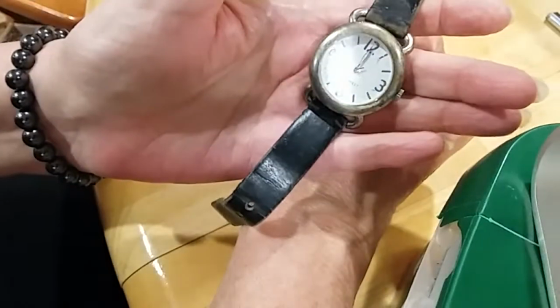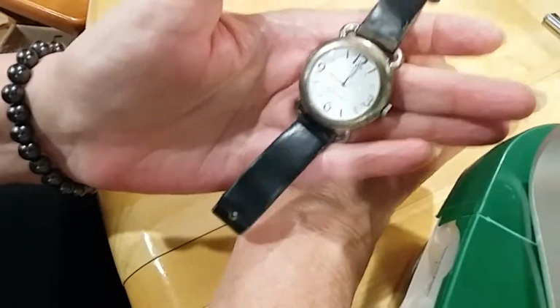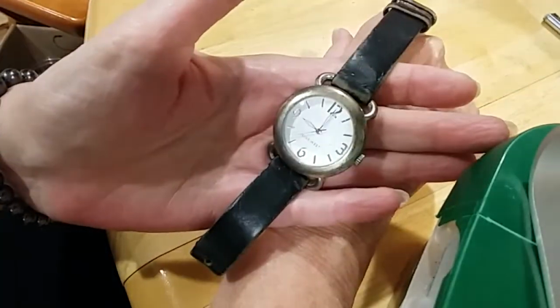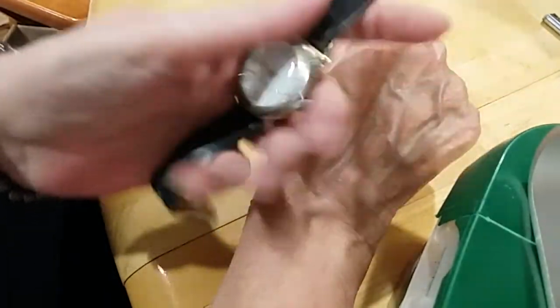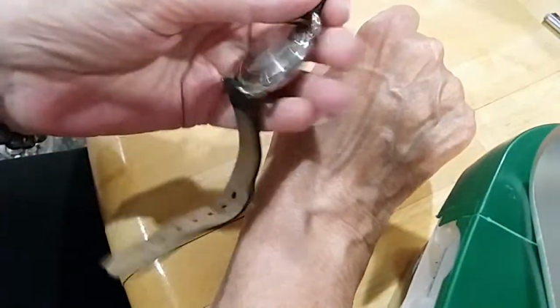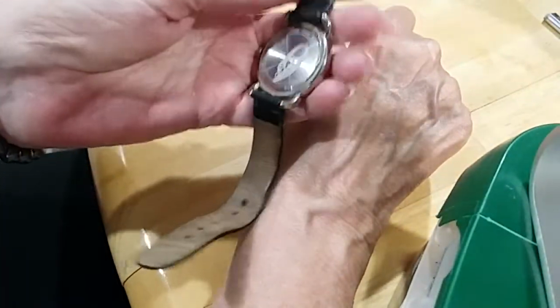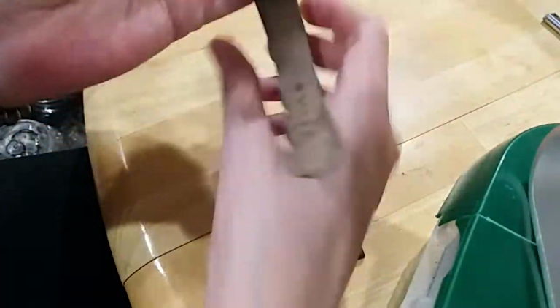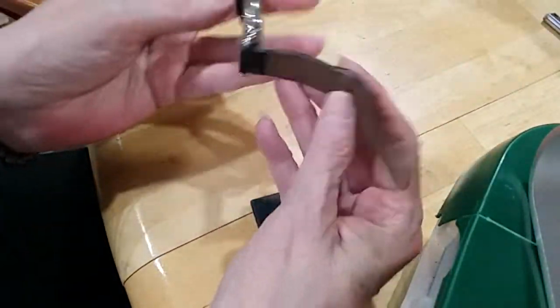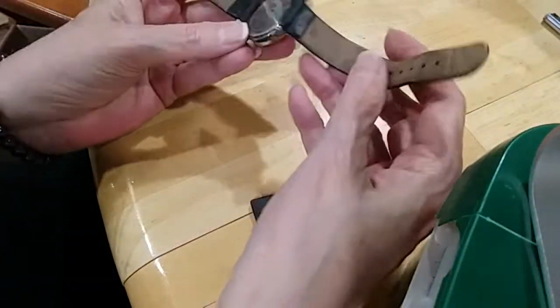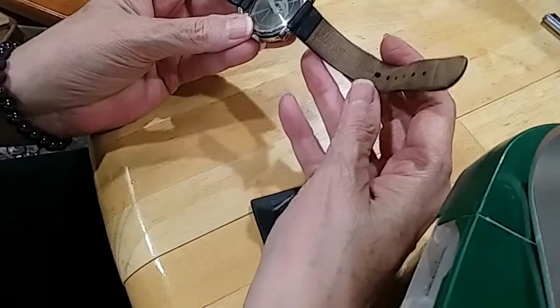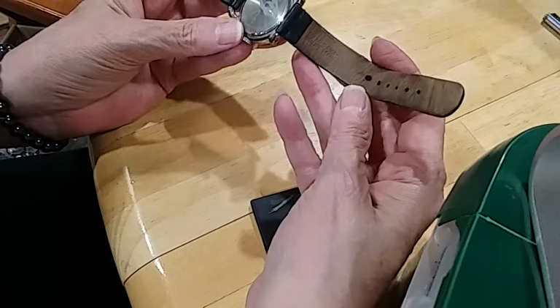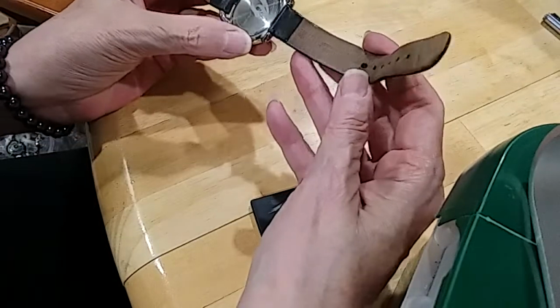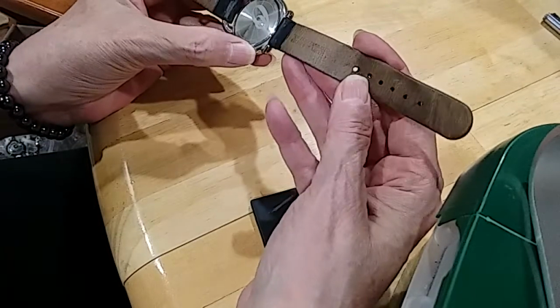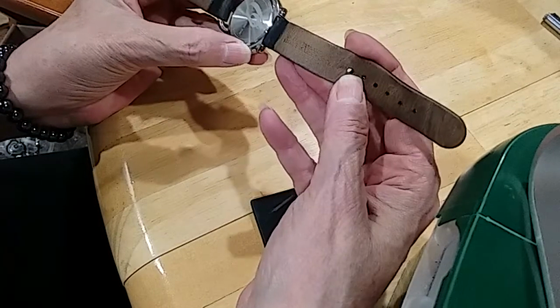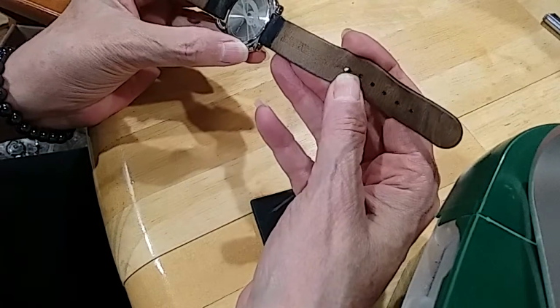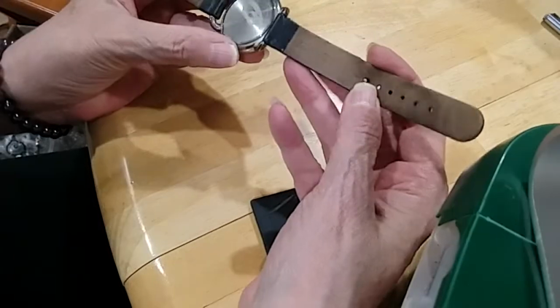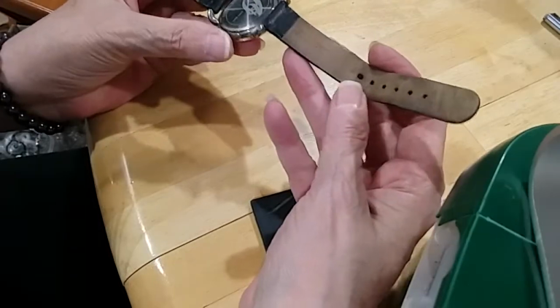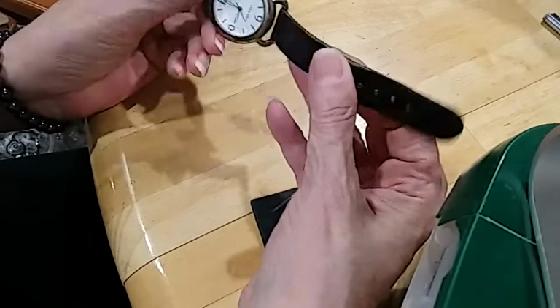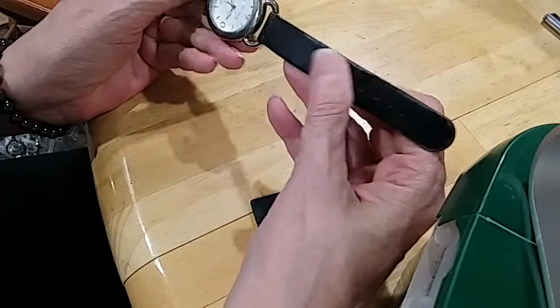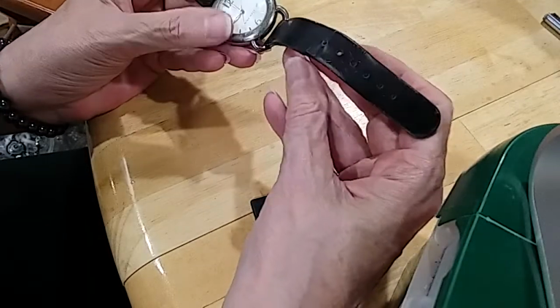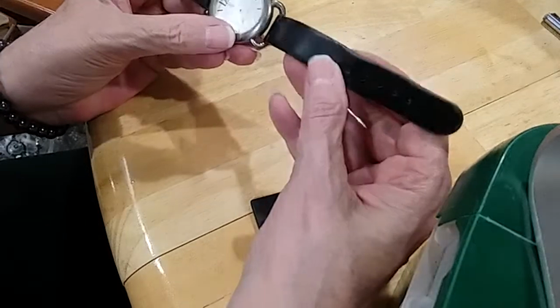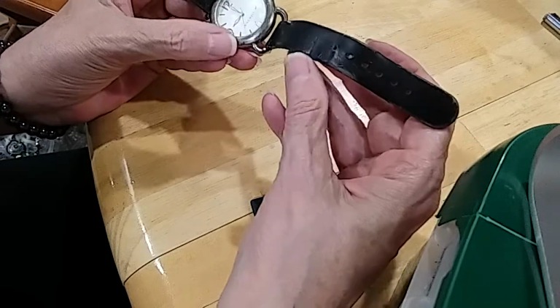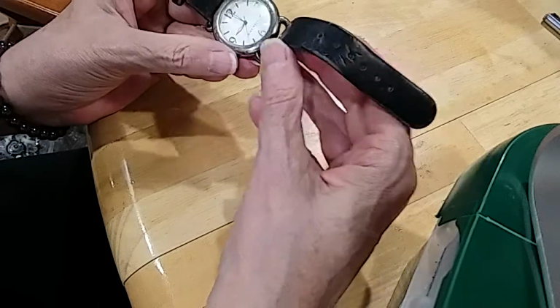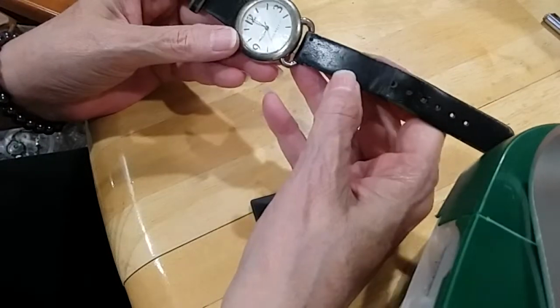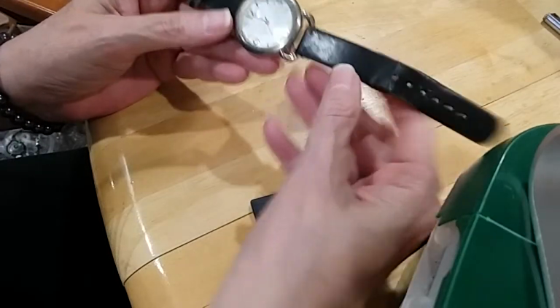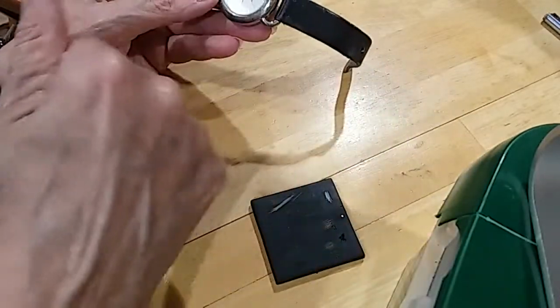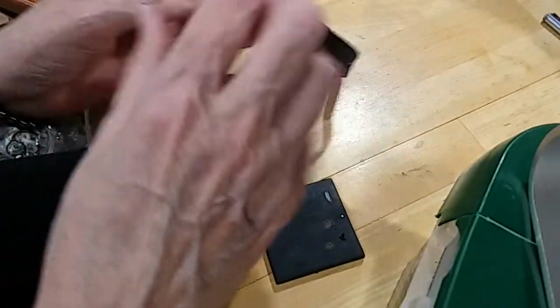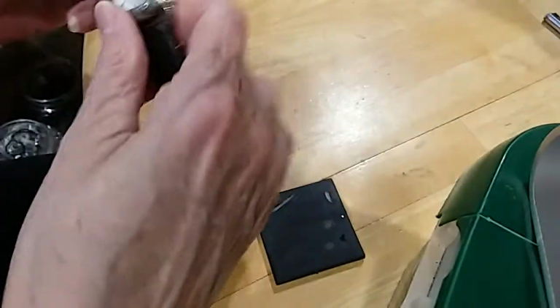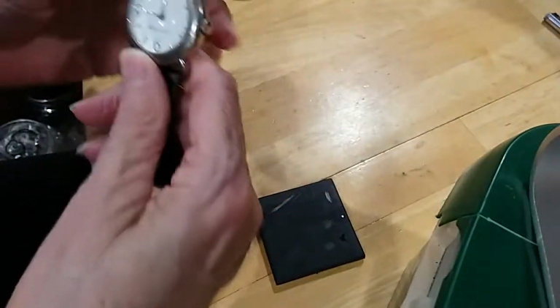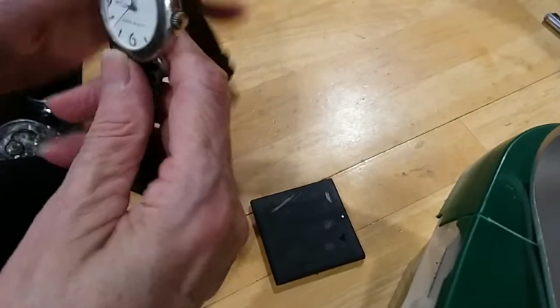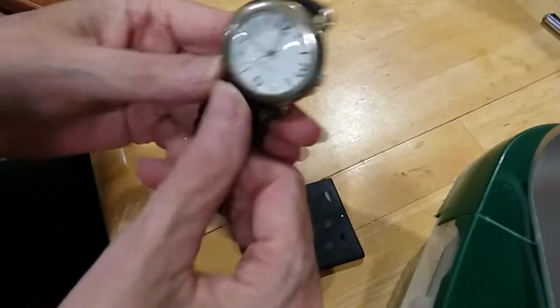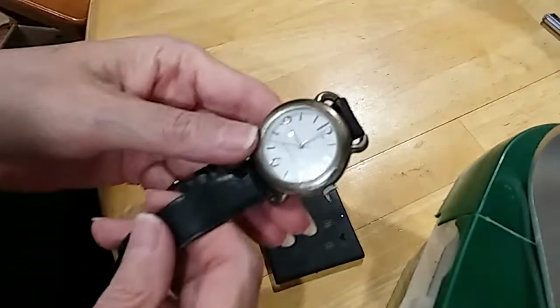Here's the 9West watch — it's been very much worn. This is genuine leather — you can kind of tell it's worn out. I'm gonna put that in the hobby lot.